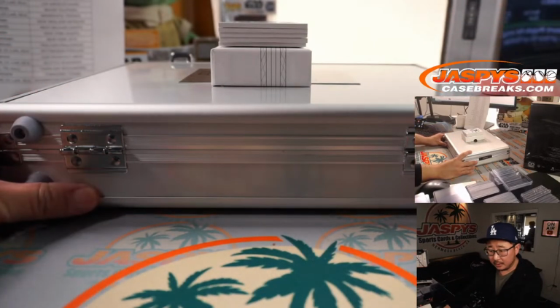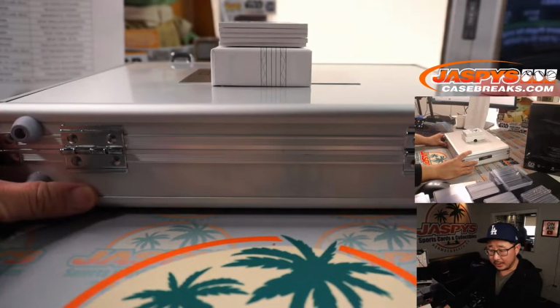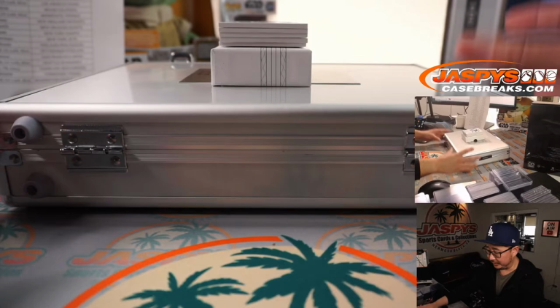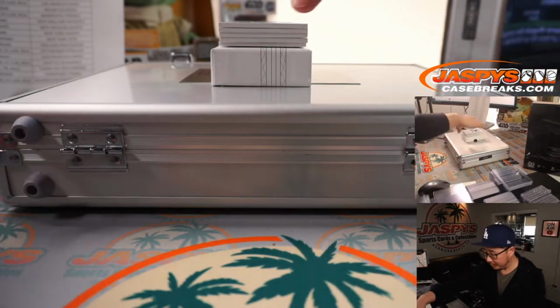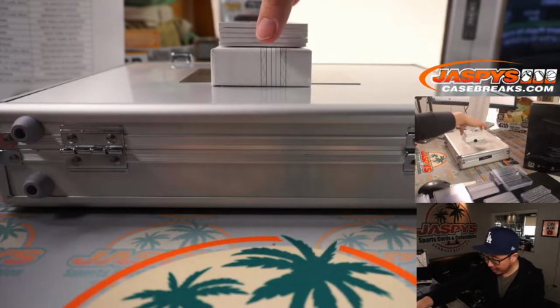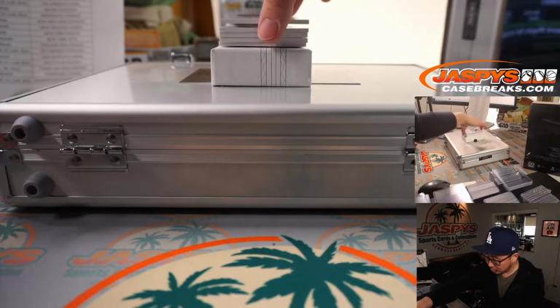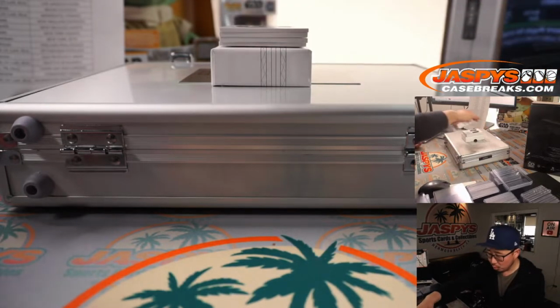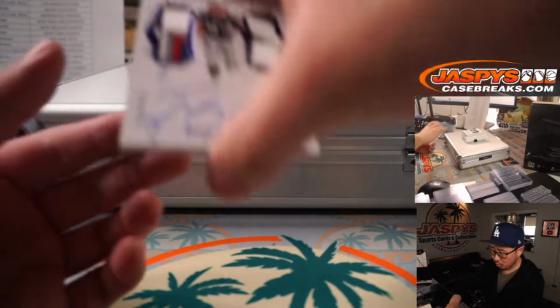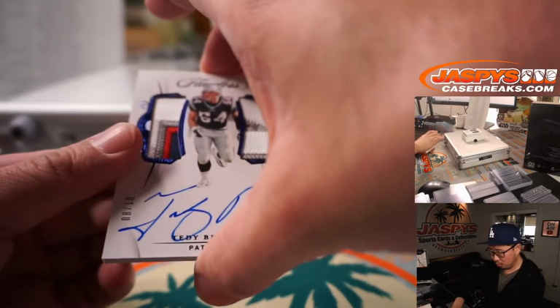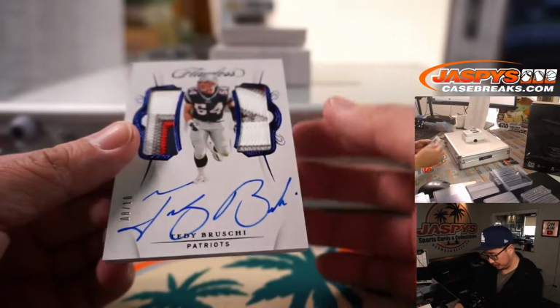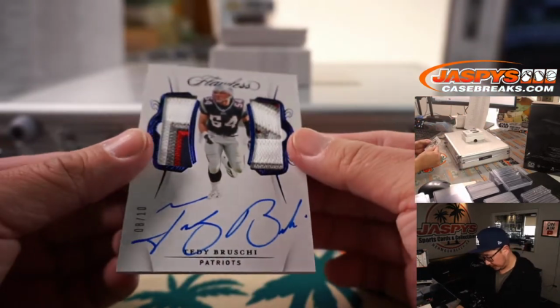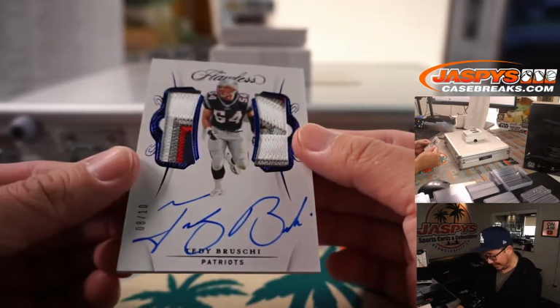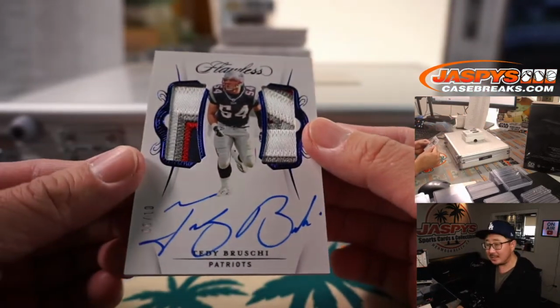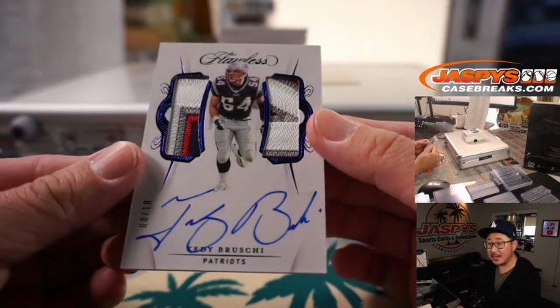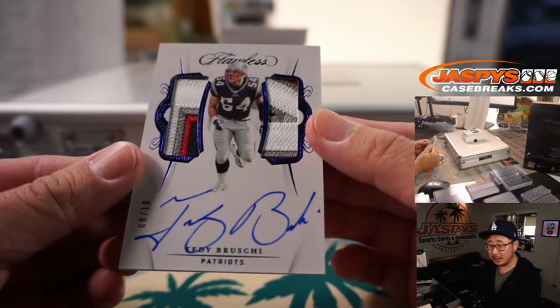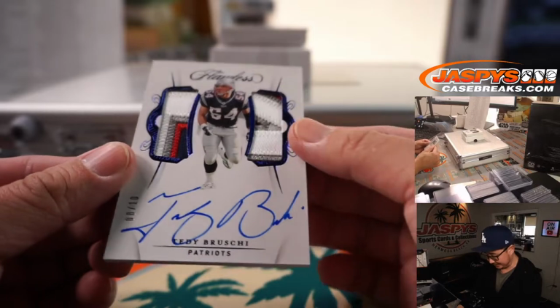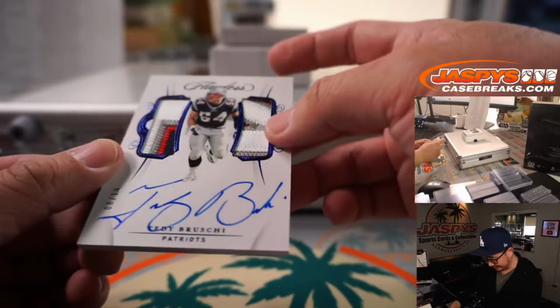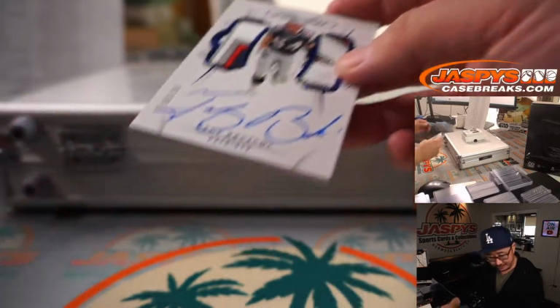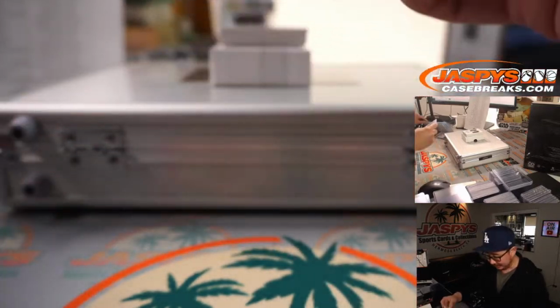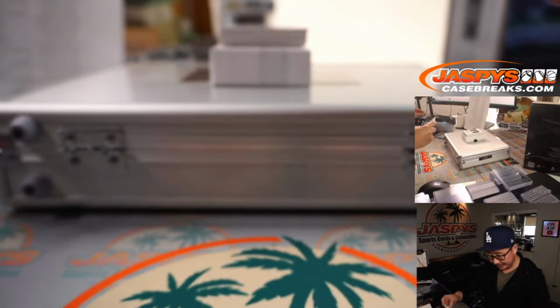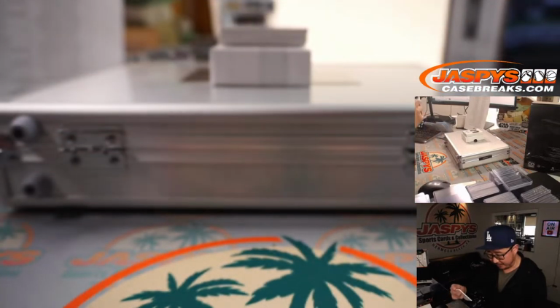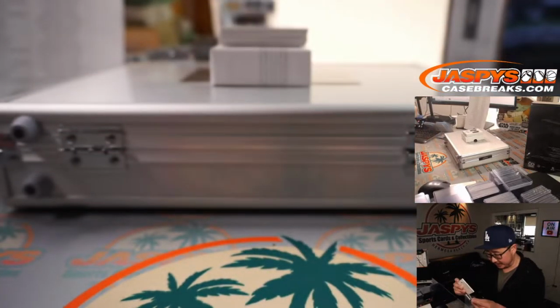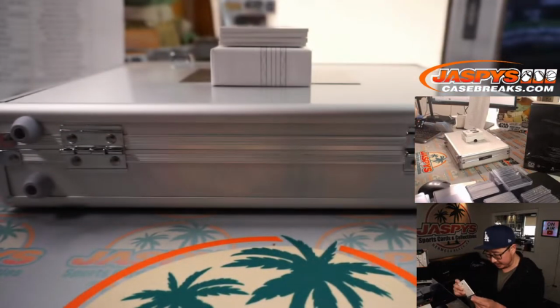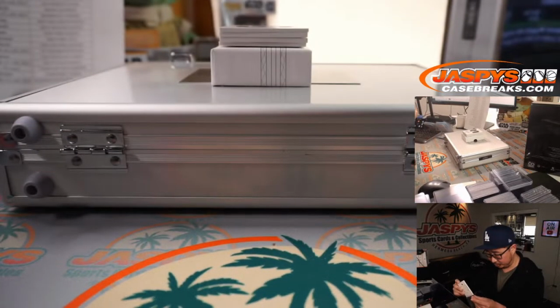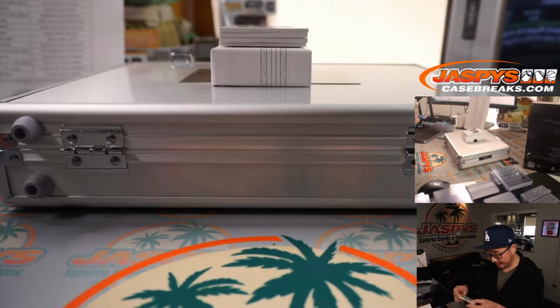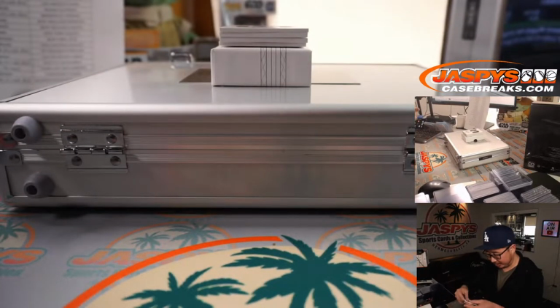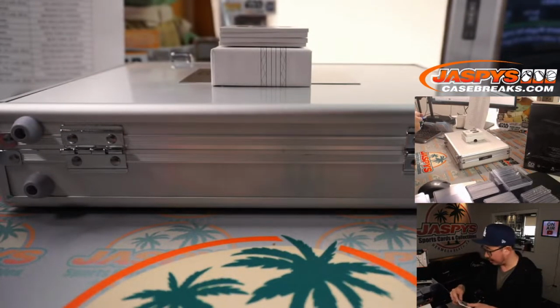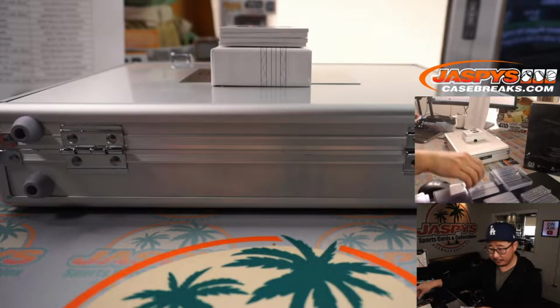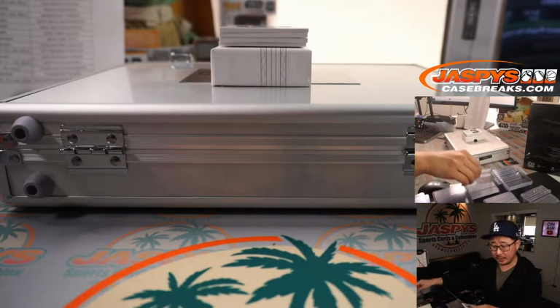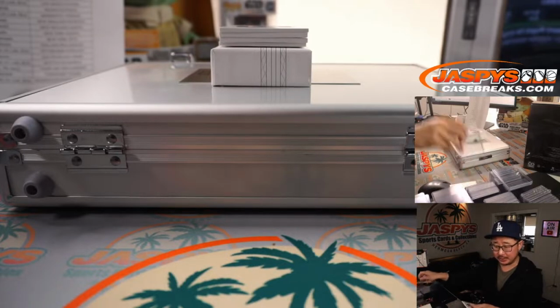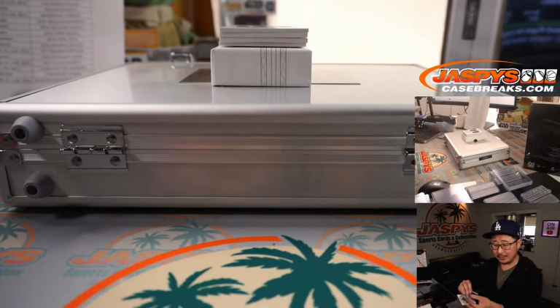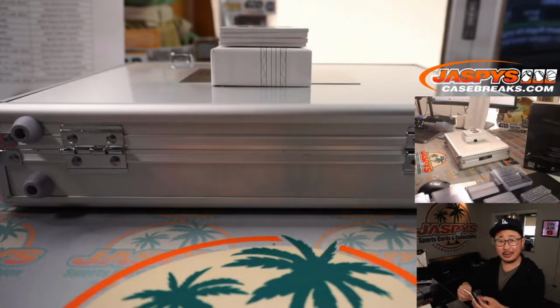John with Cleveland — Cleveland, this is for you. Eight out of 10, Teddy Bruschi. That's another good-looking set of patches there. Dual relic and on-card auto for the Patriots. It's going to go to Leah.